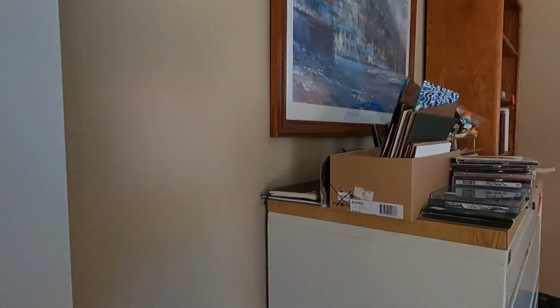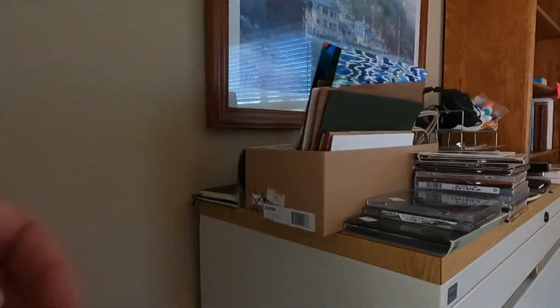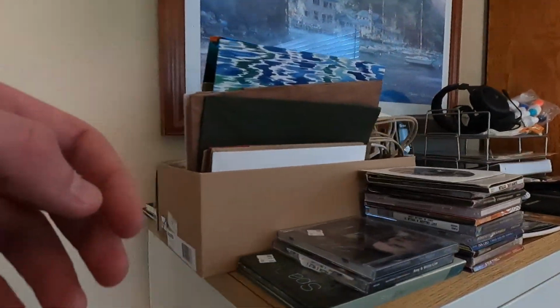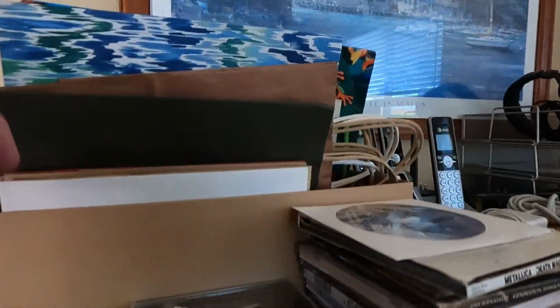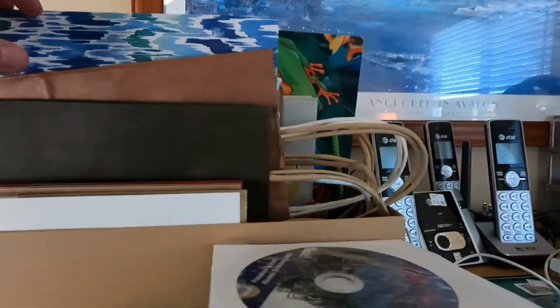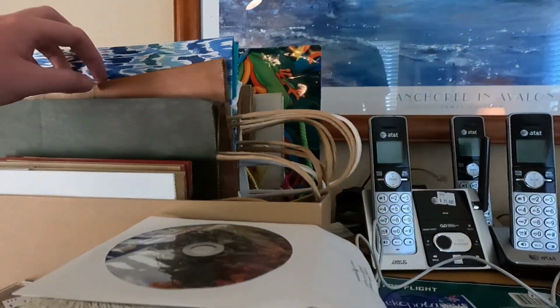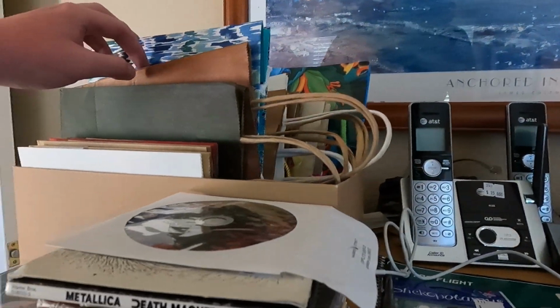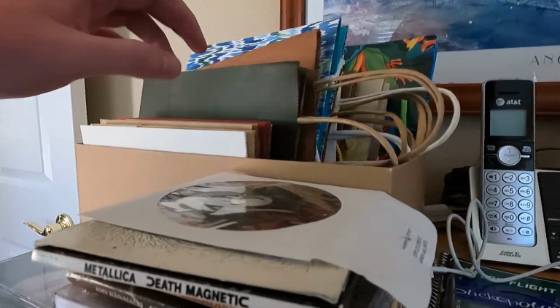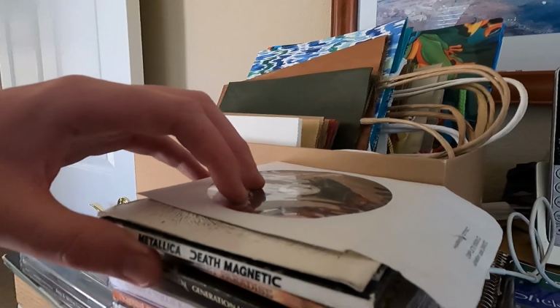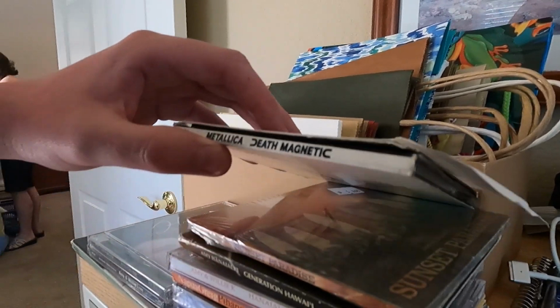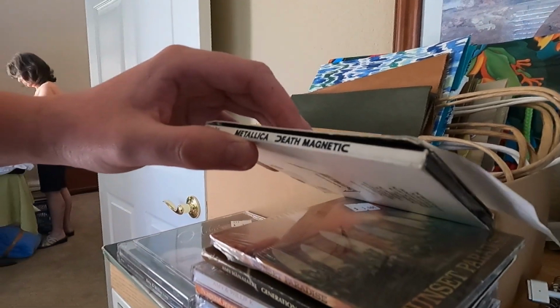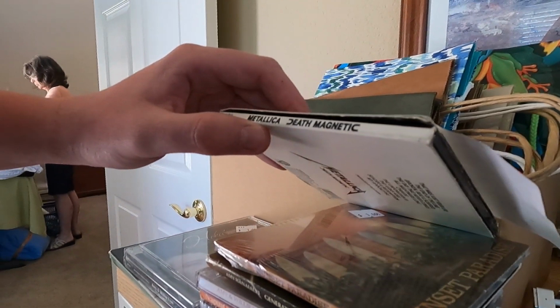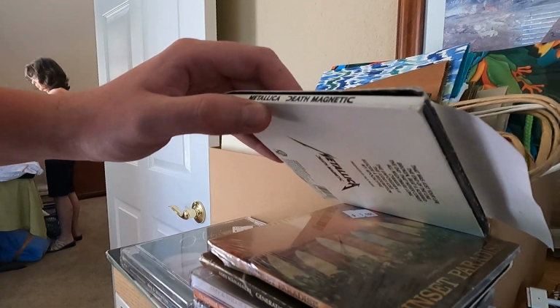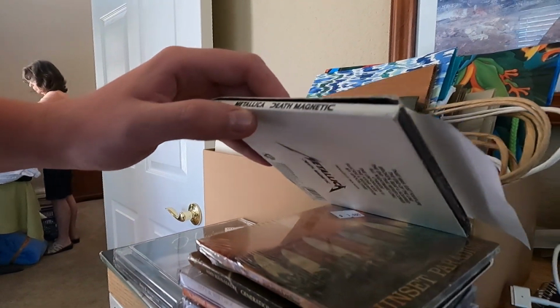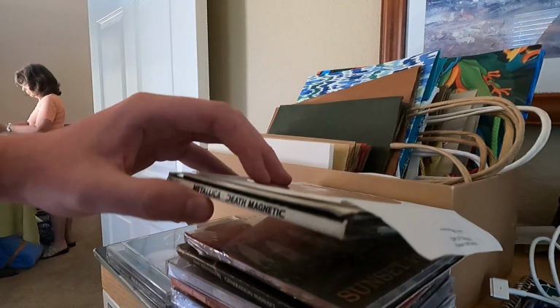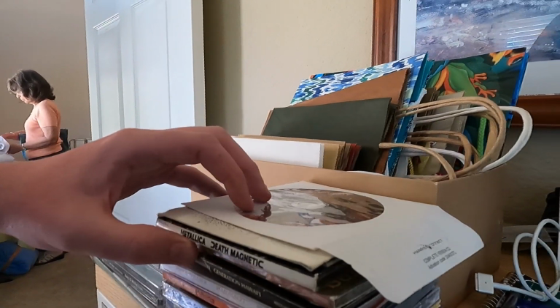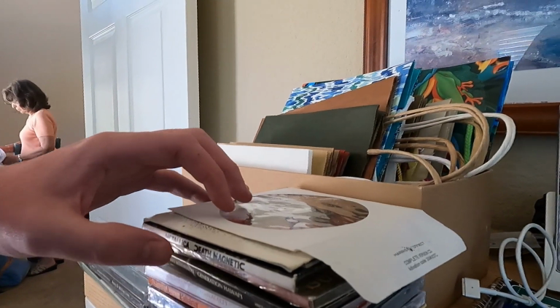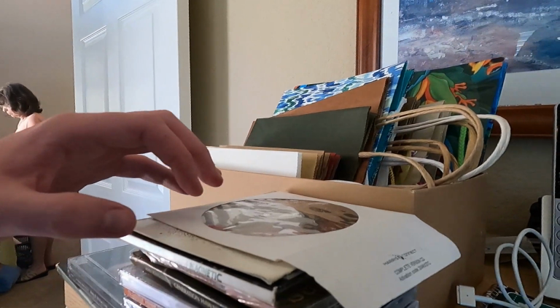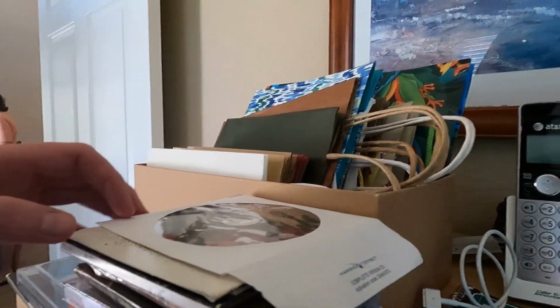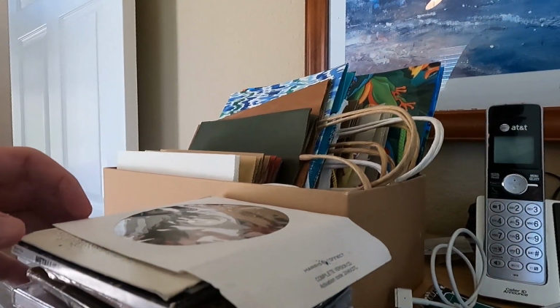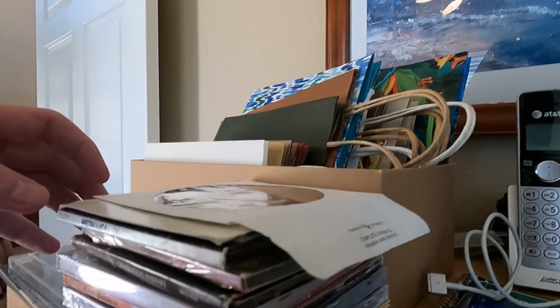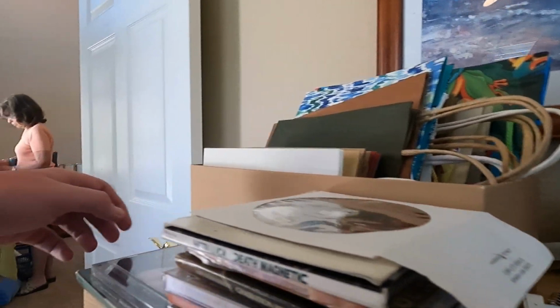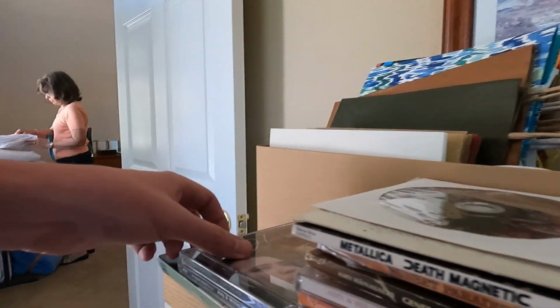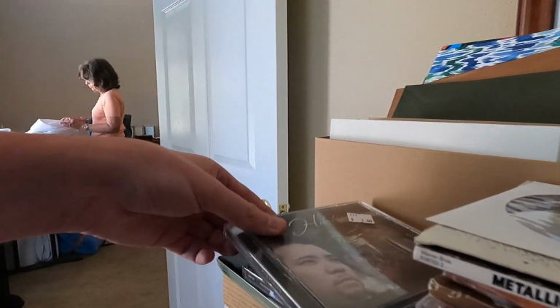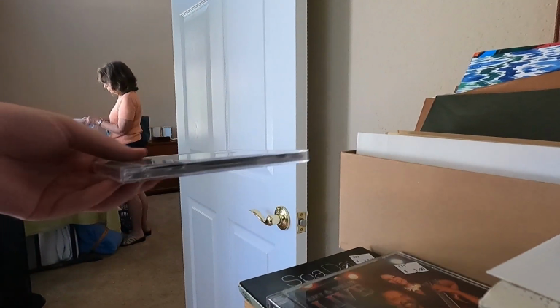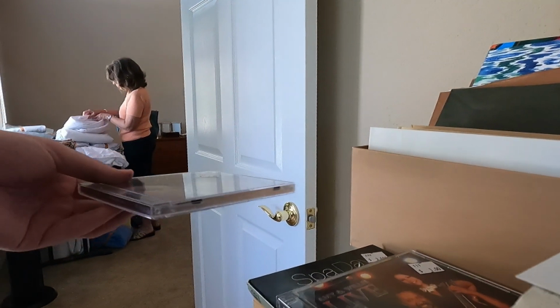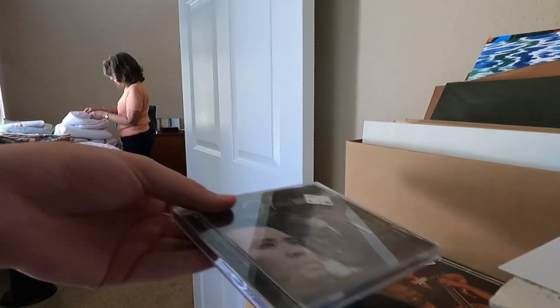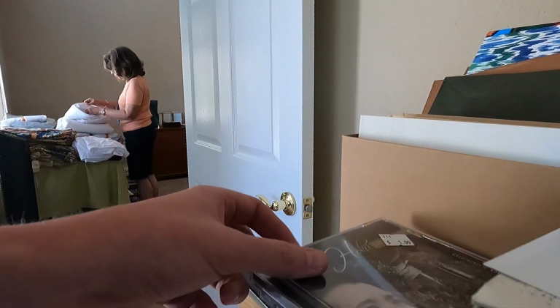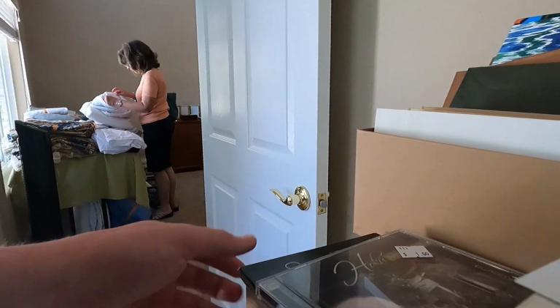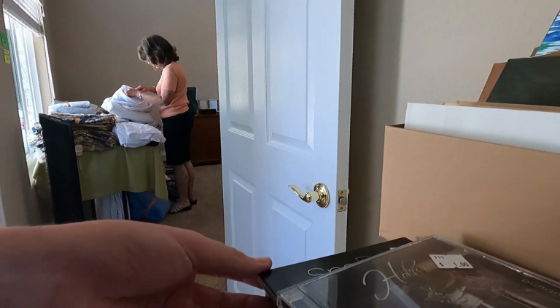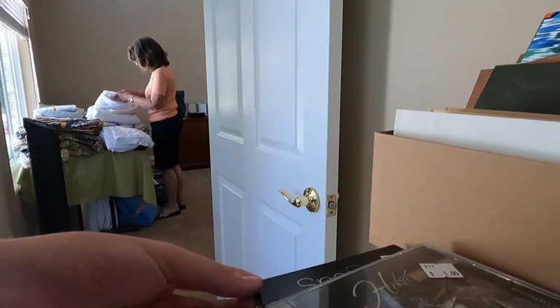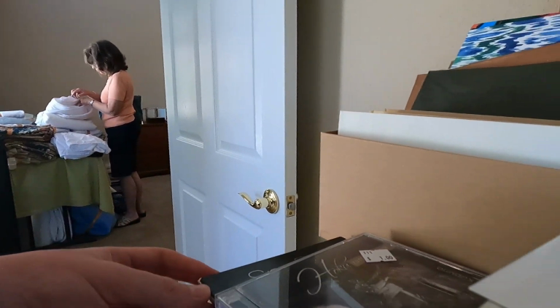Up until this point, I really haven't come across my favorite category: media. So I went ahead and looked through all these CDs, and none of them turned out to be worth it, so I had to leave them behind.